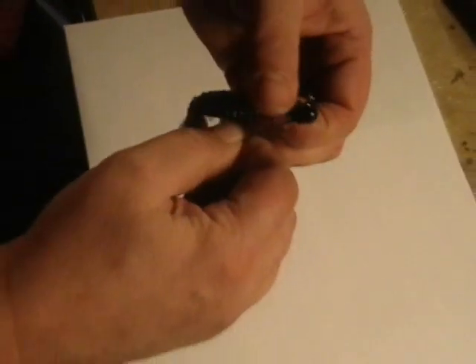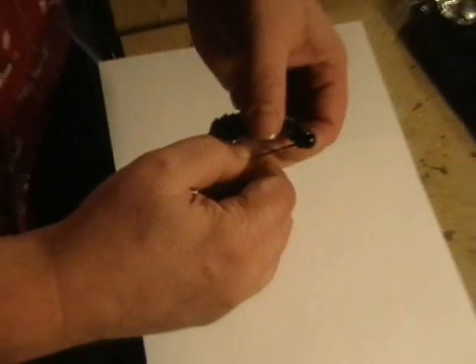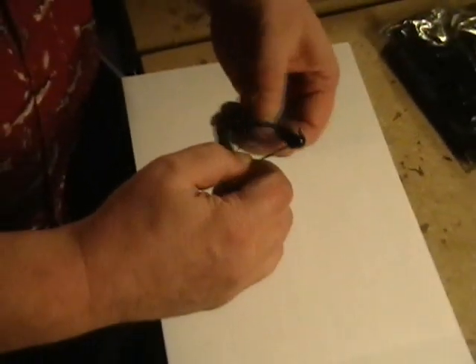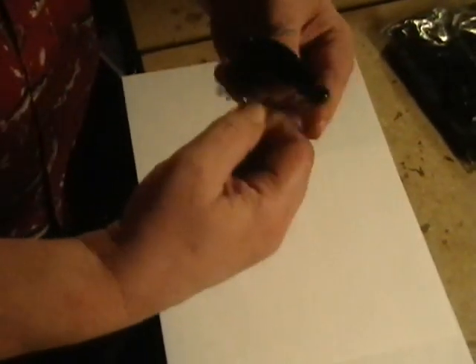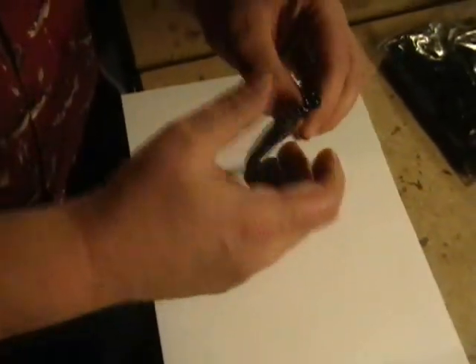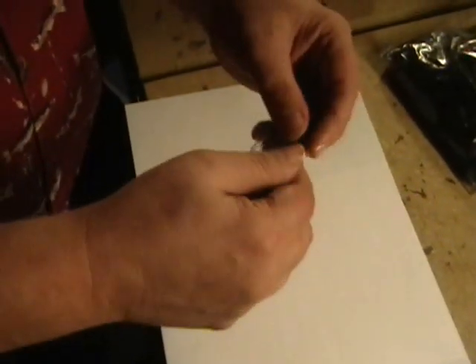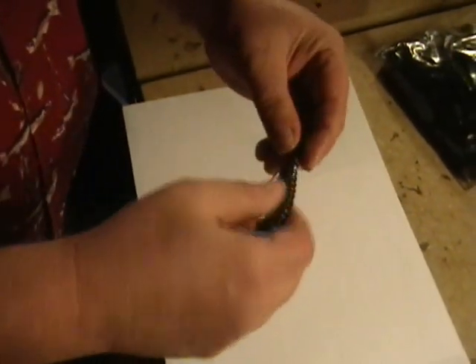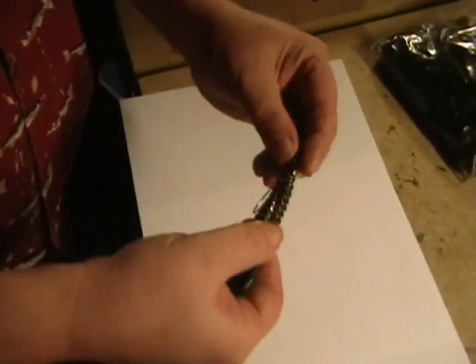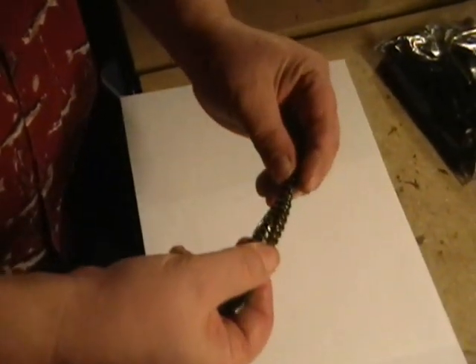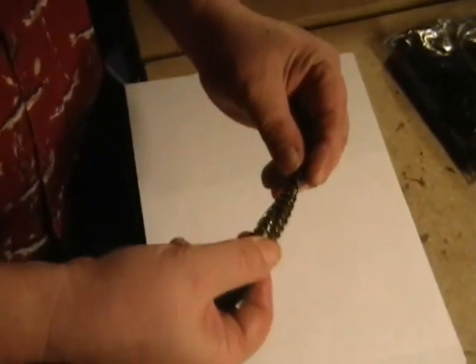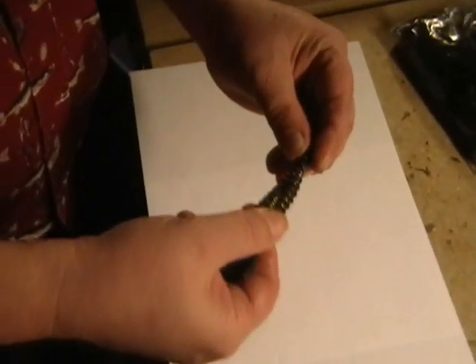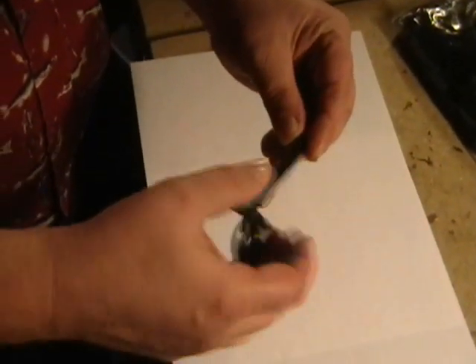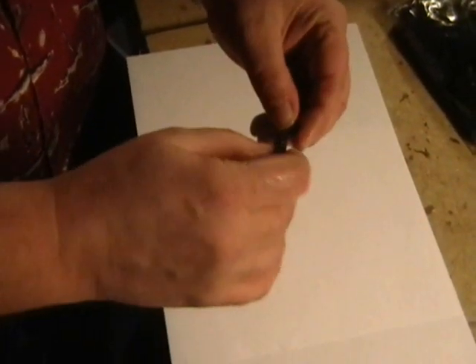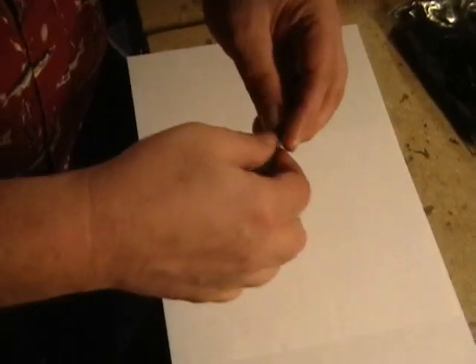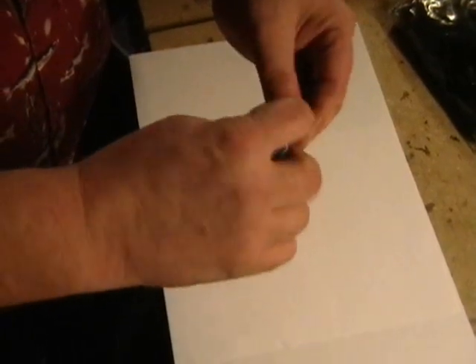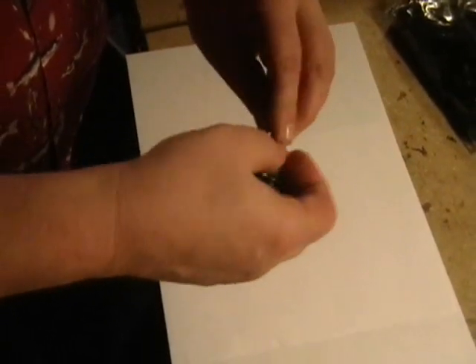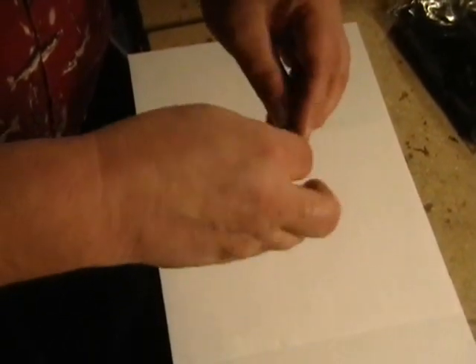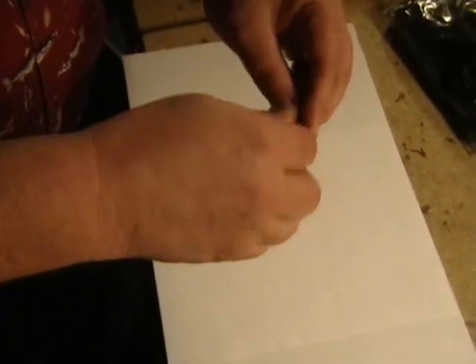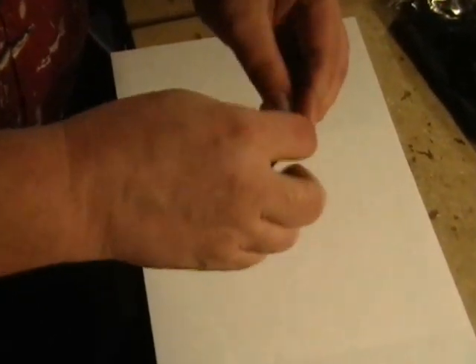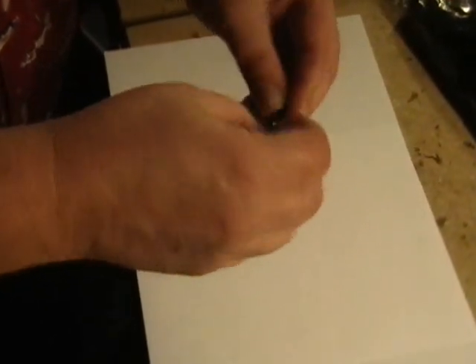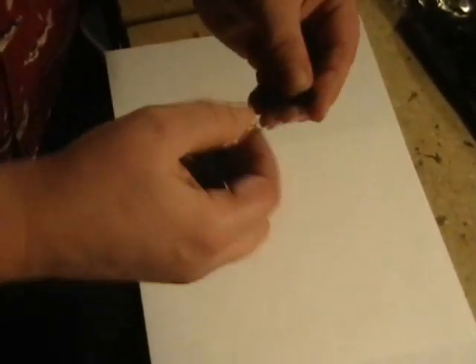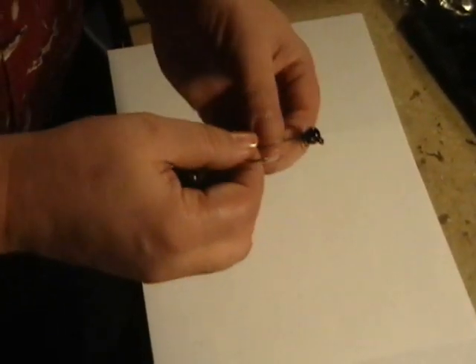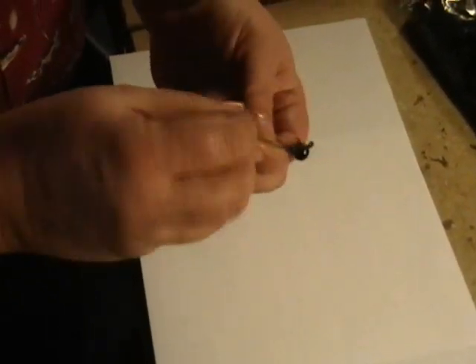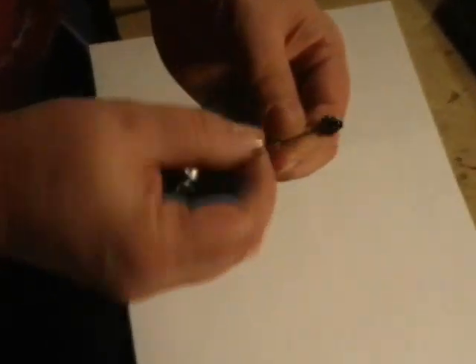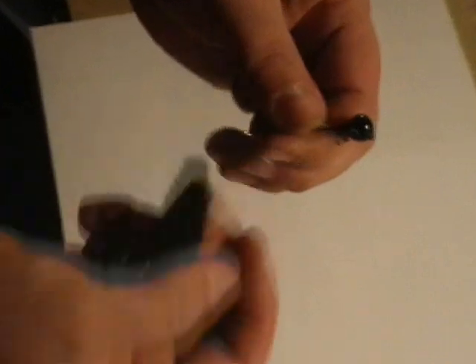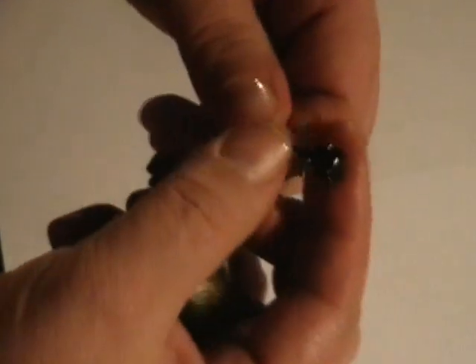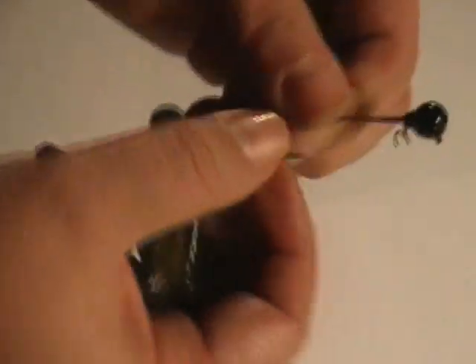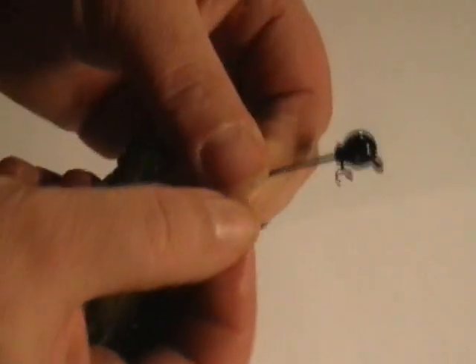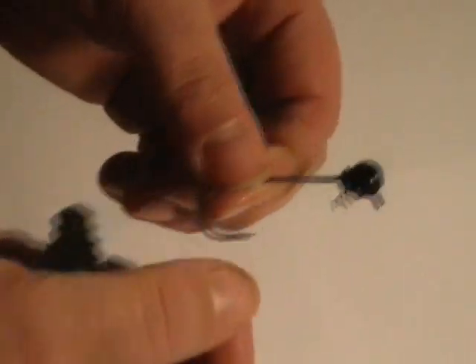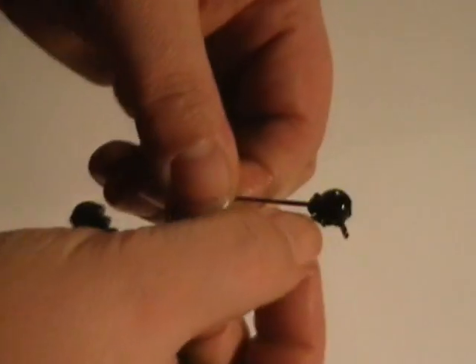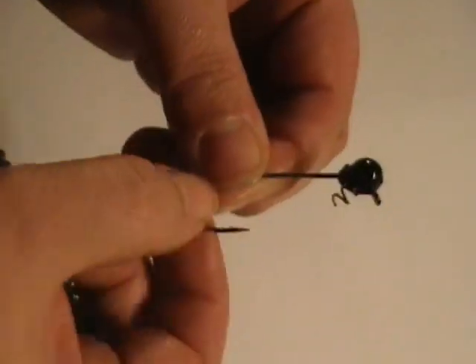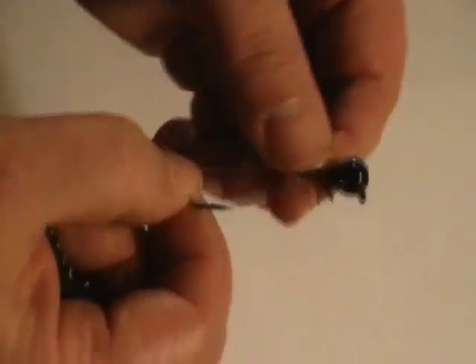That screw is going to hold that bait in place — I'm pulling on it pretty good and it's not coming off, so you're not going to get any slip. That's the idea behind the screw lock. And again, this is a stainless steel screw that's molded right into the lead.